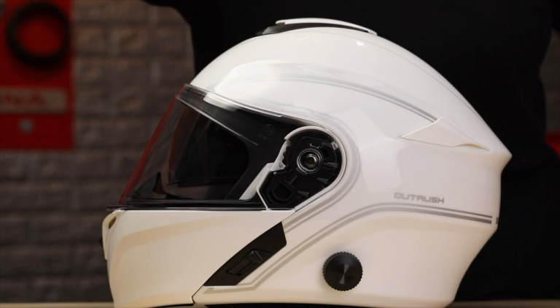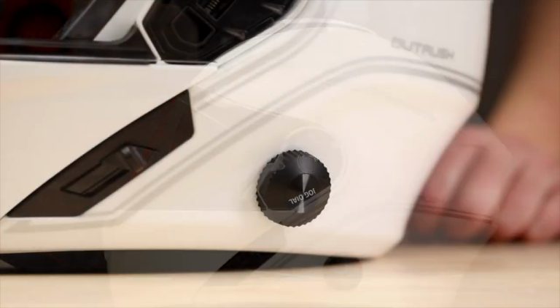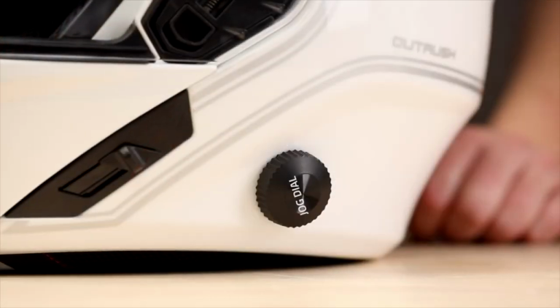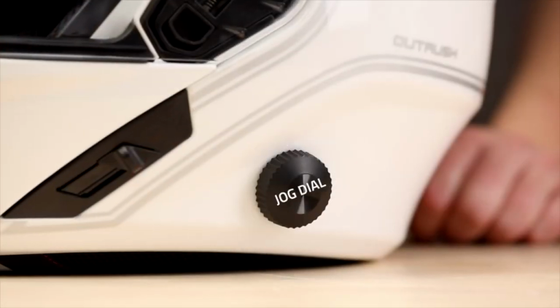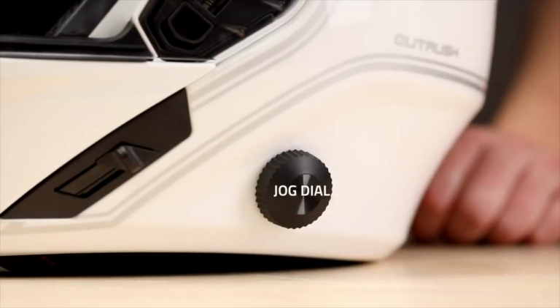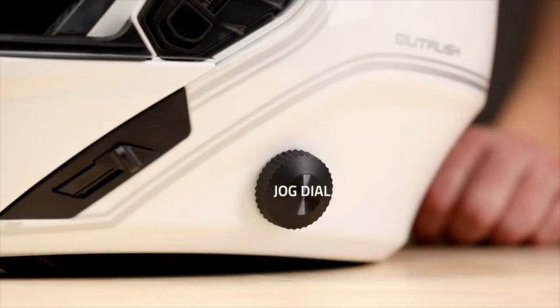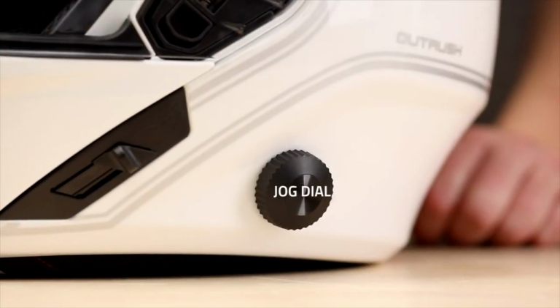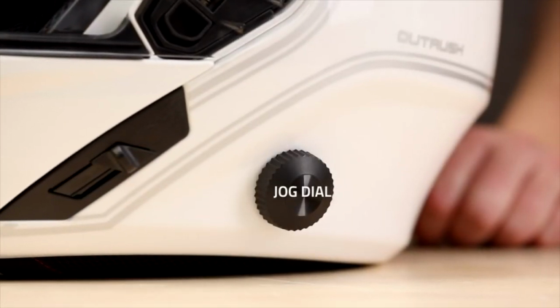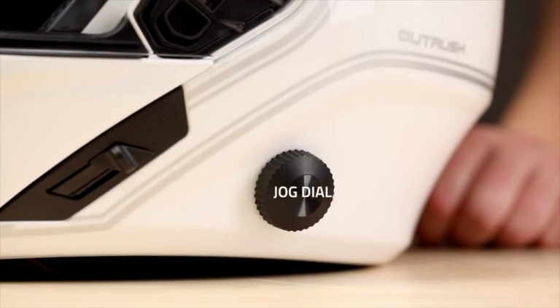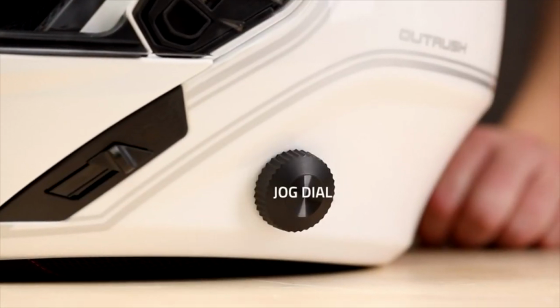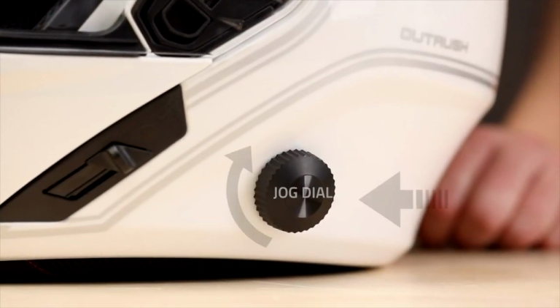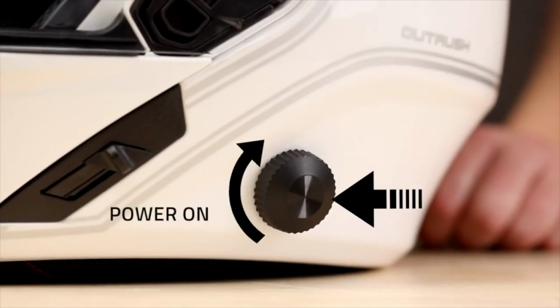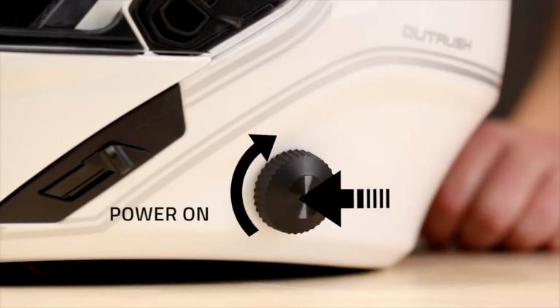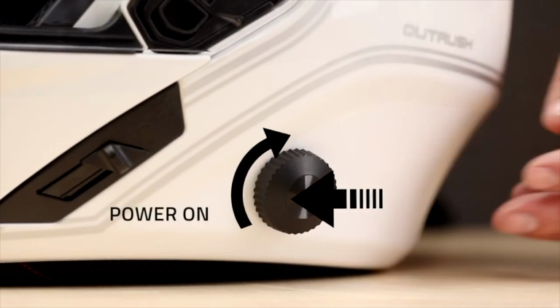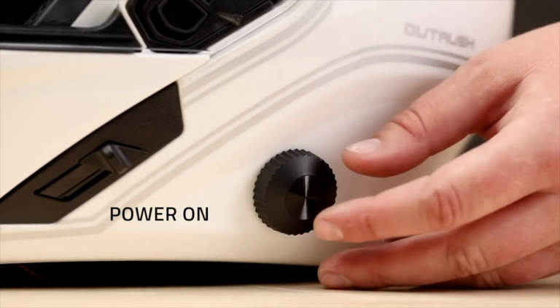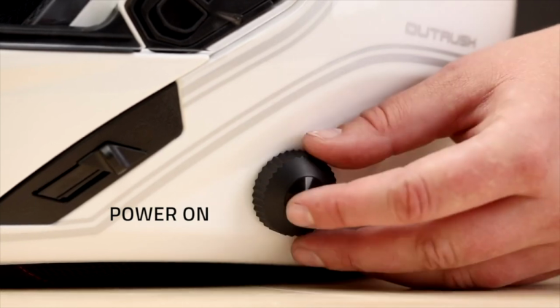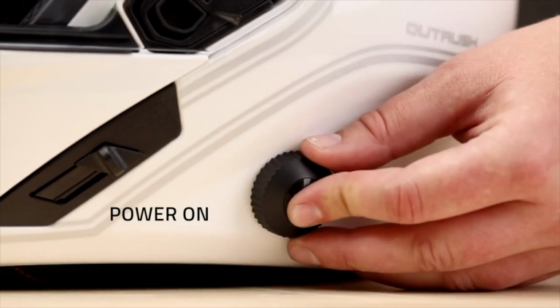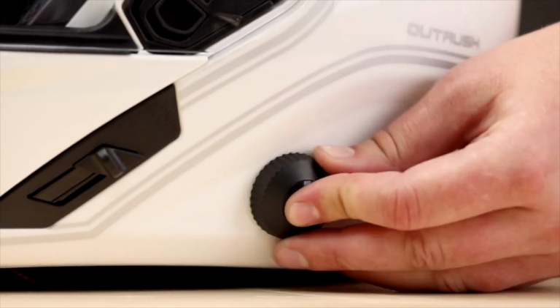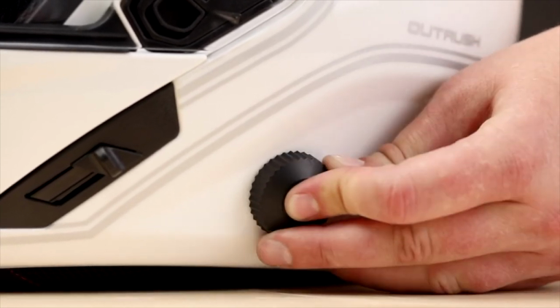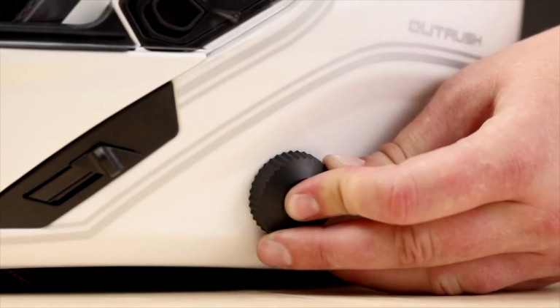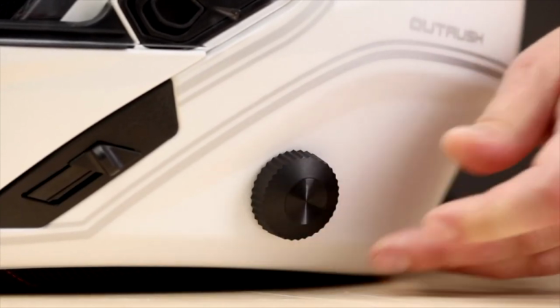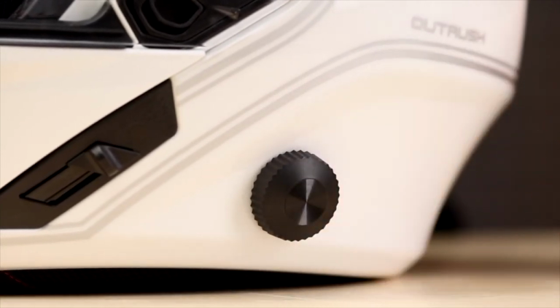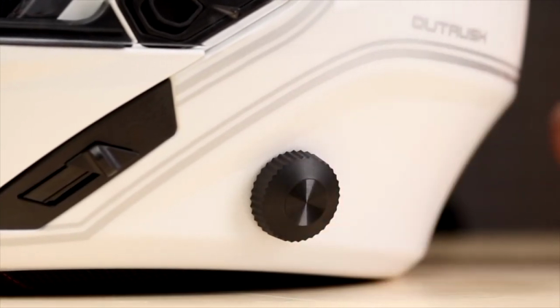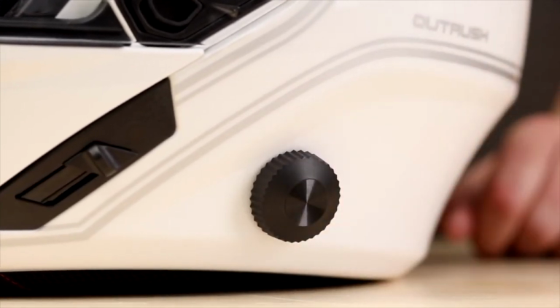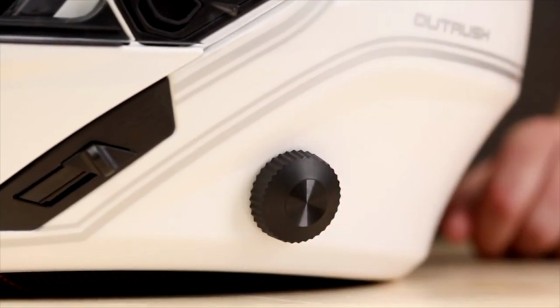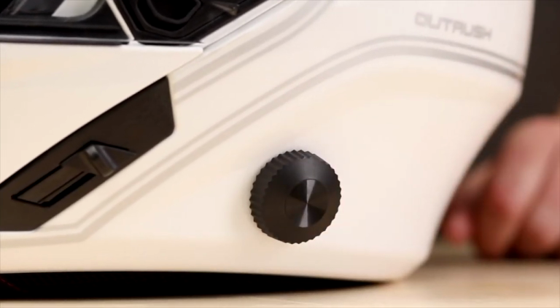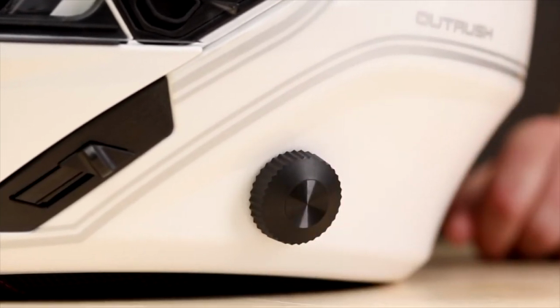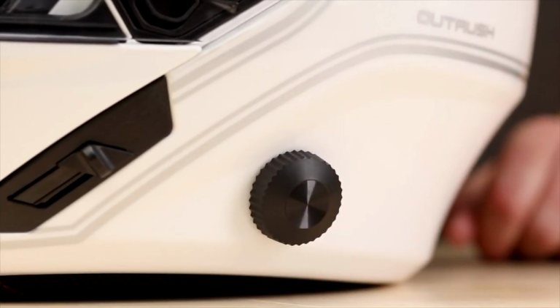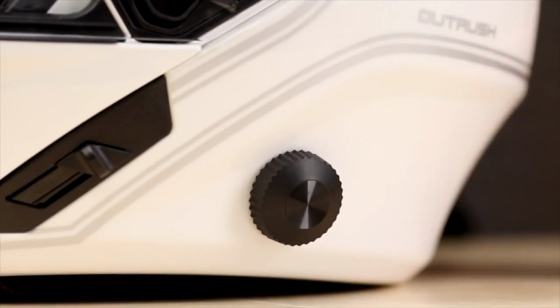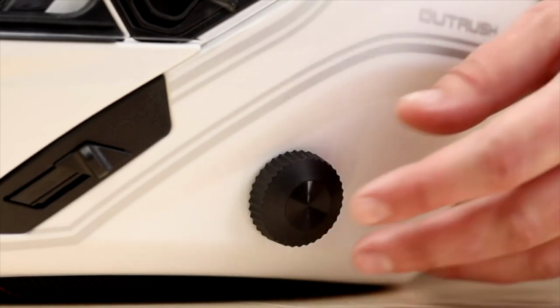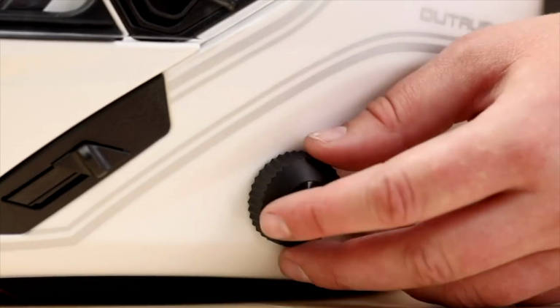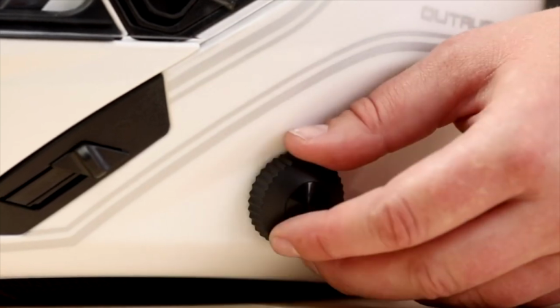The Bluetooth system is controlled with a jog dial. To turn the helmet on, press and hold the jog dial in and rotate clockwise for one second. Volume and settings can easily be adjusted with gloves on.